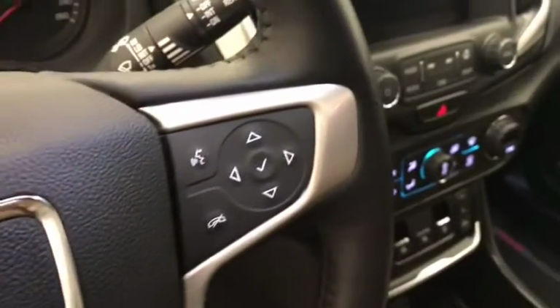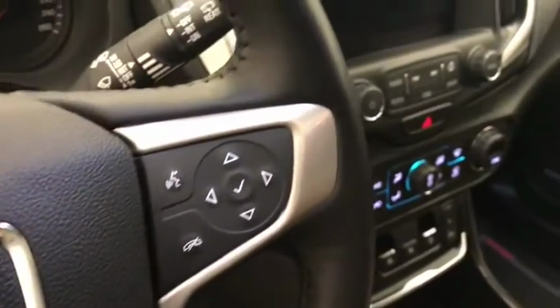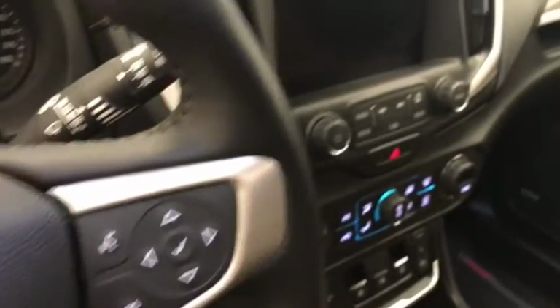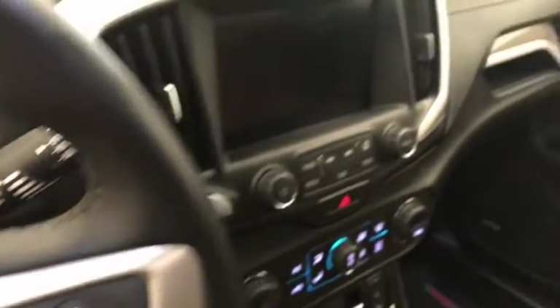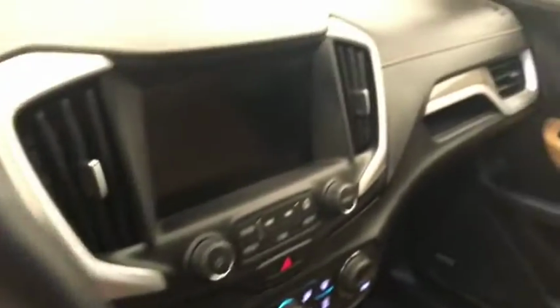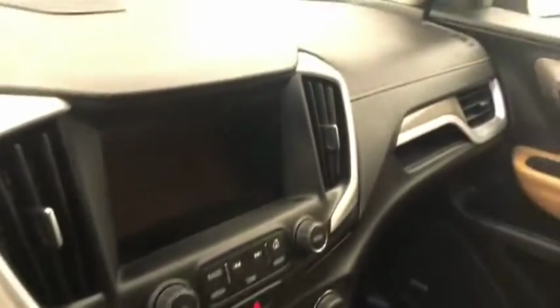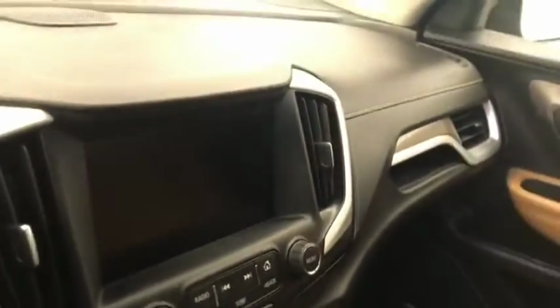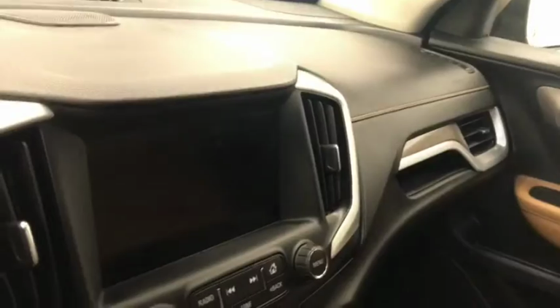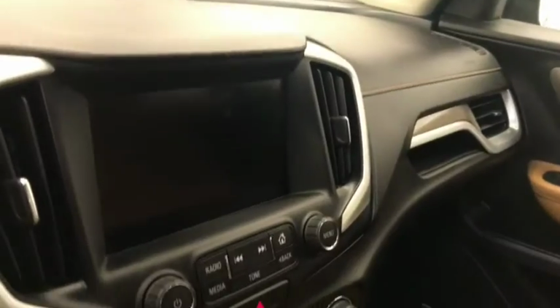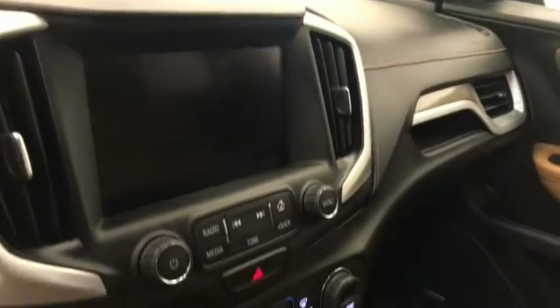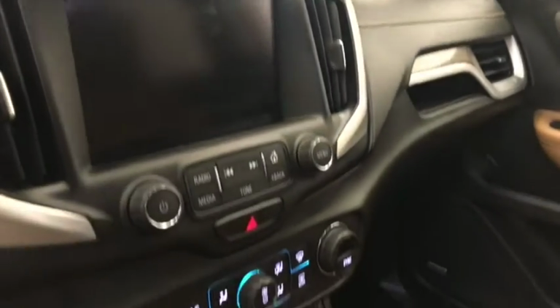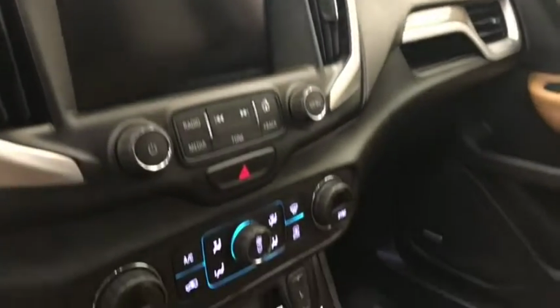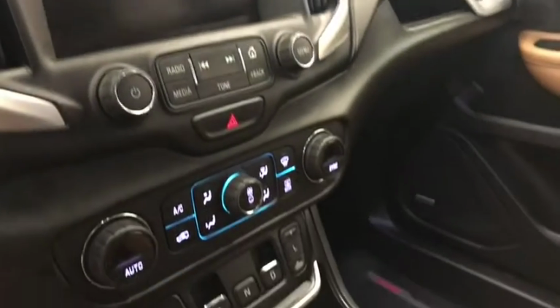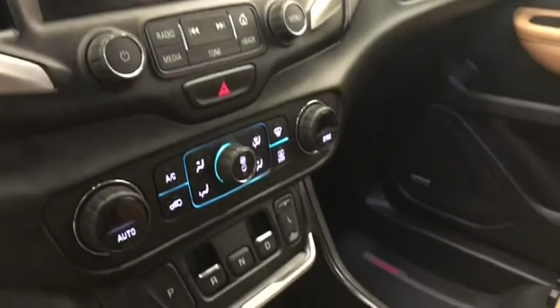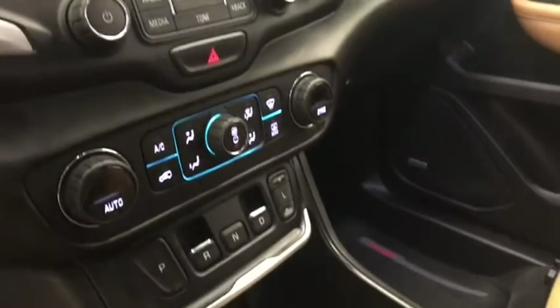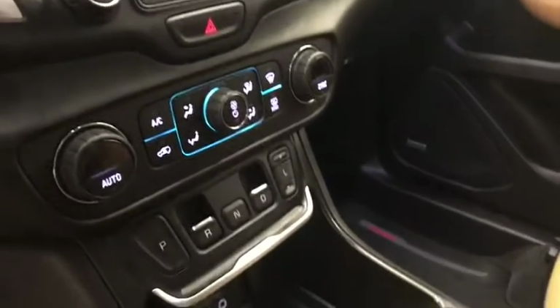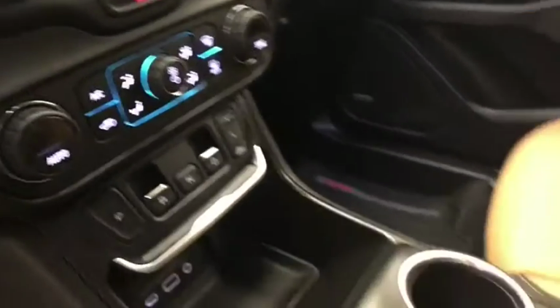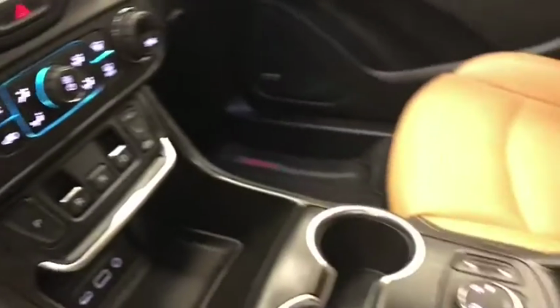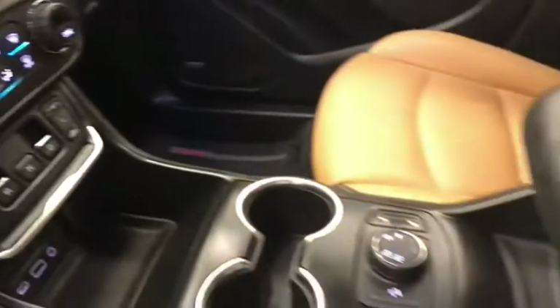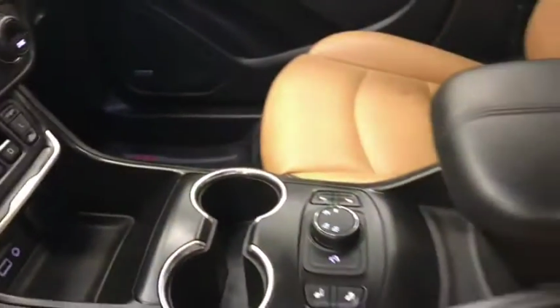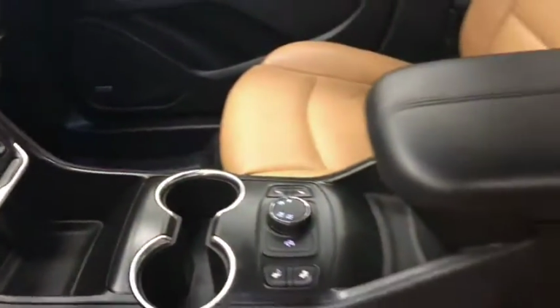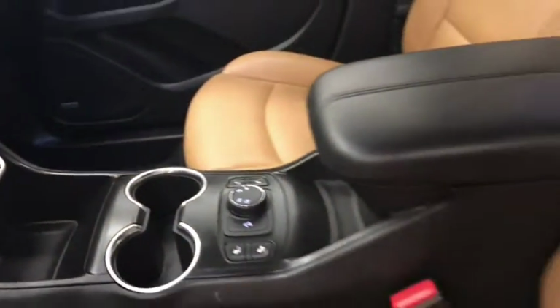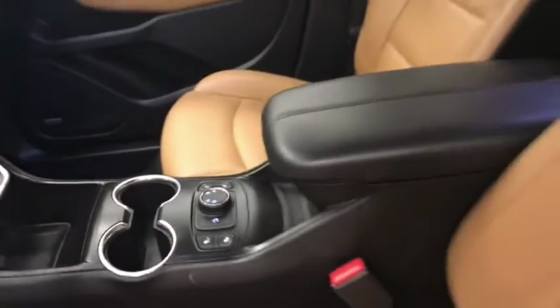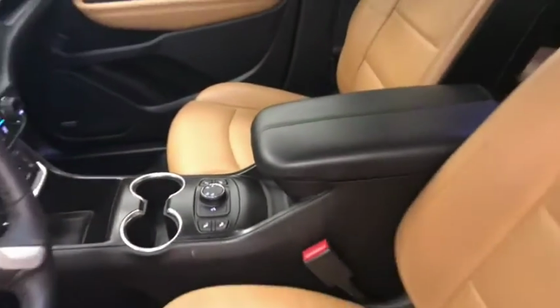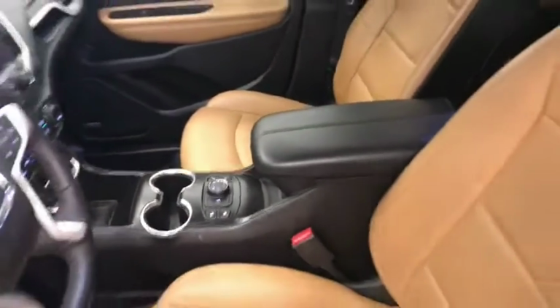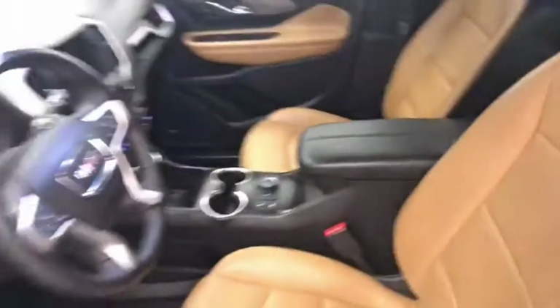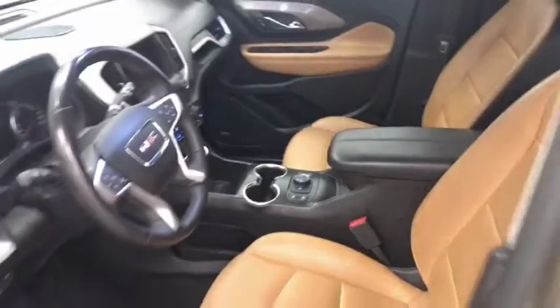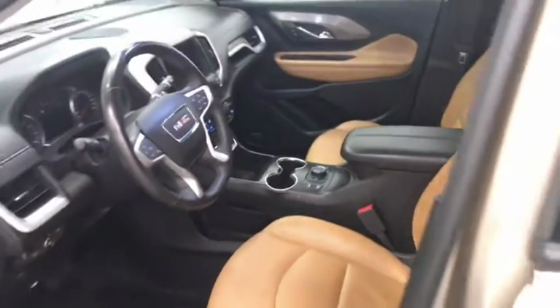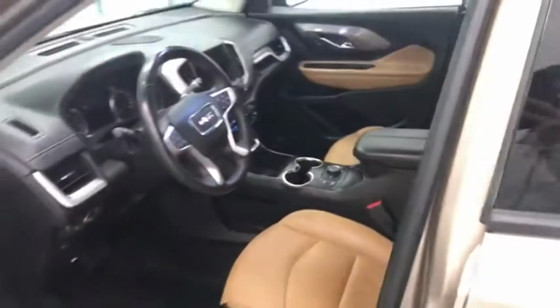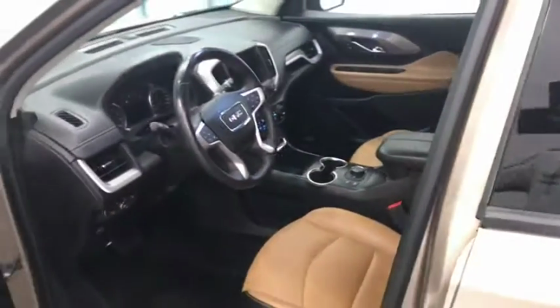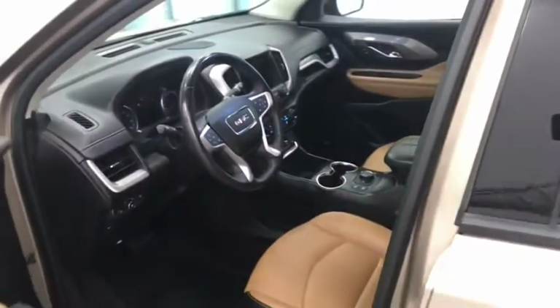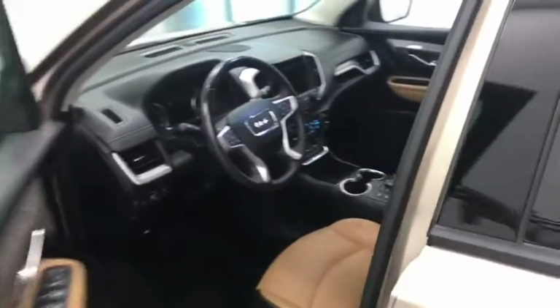Additional interior features include hands-free communication and audio controls, OnStar, AM/FM radio with auxiliary, climate control with AC, and heated seats. Our interior color is brown and black.